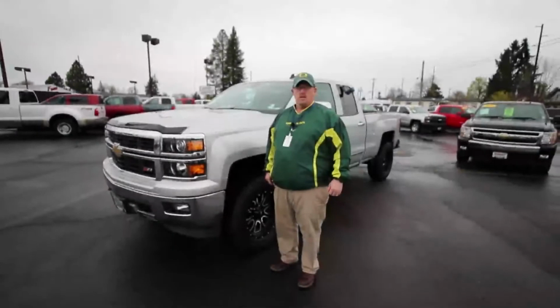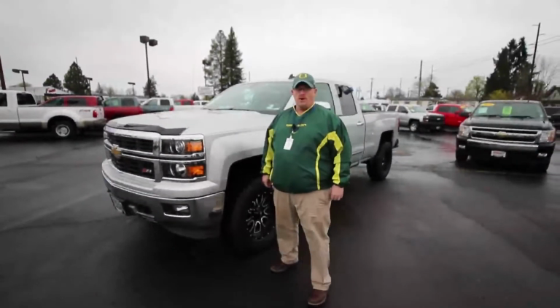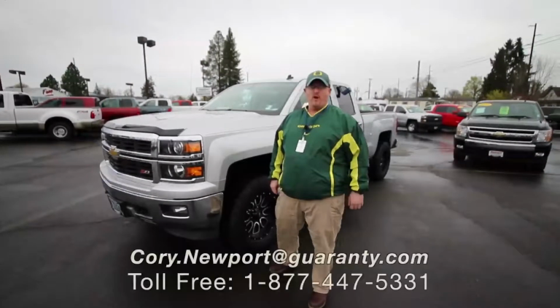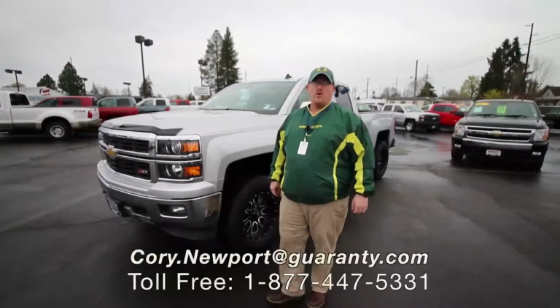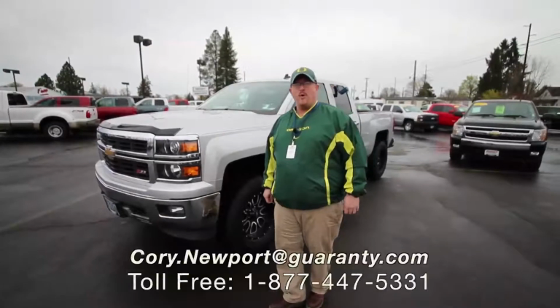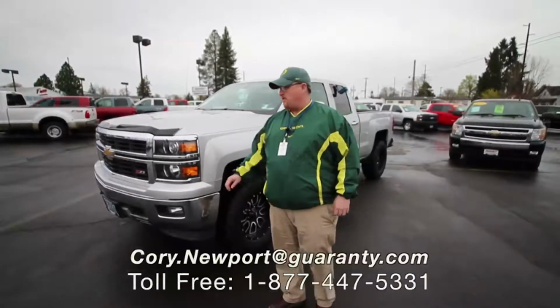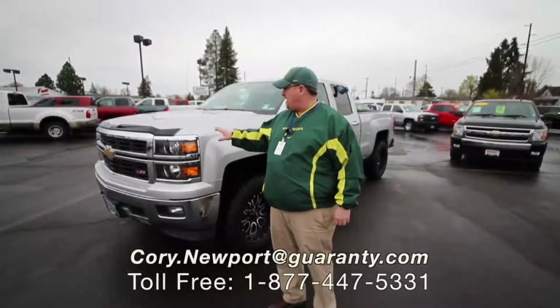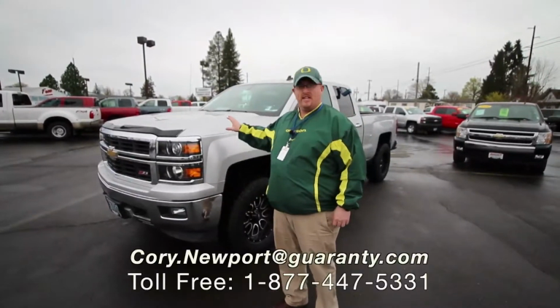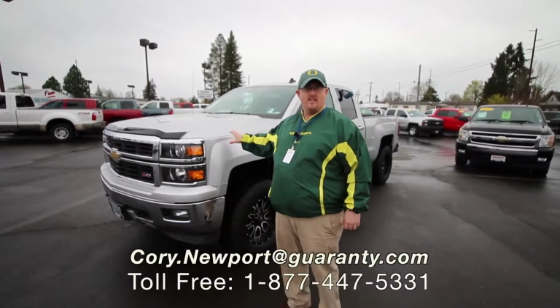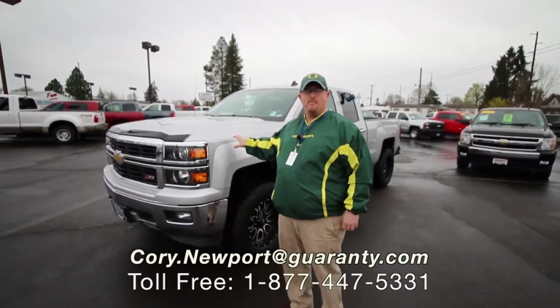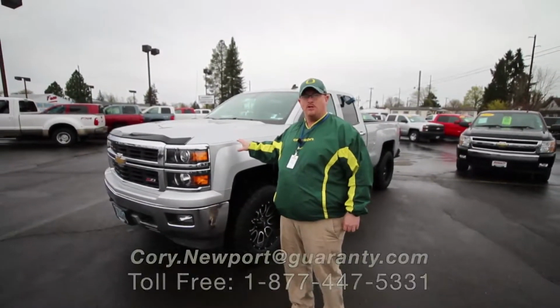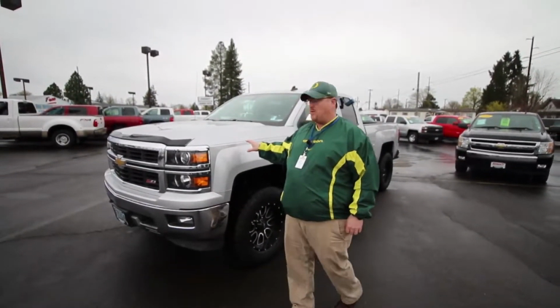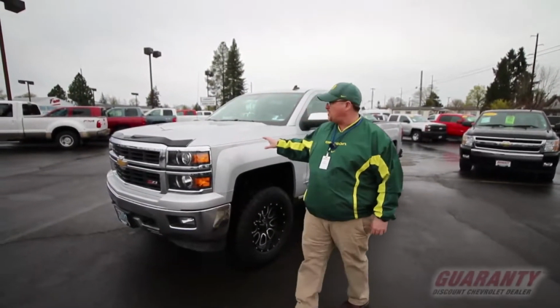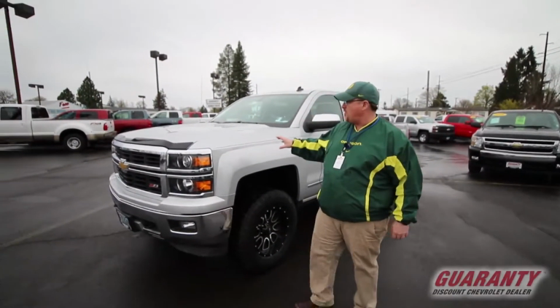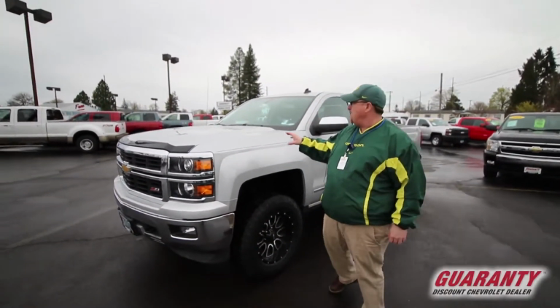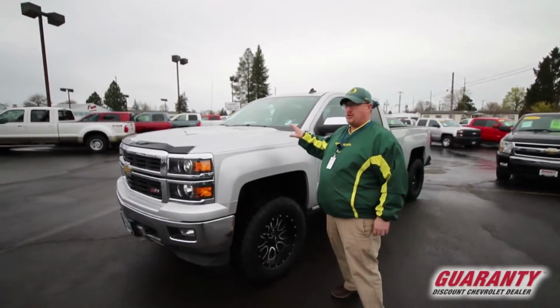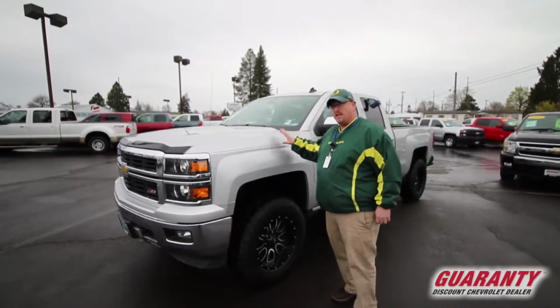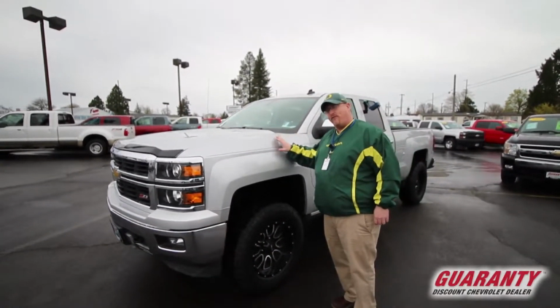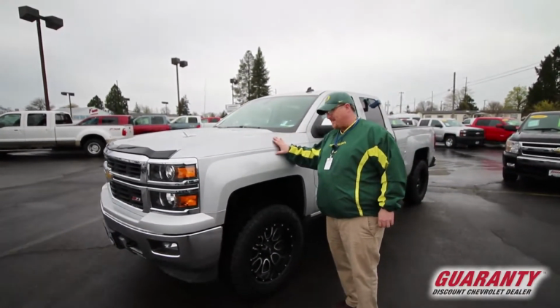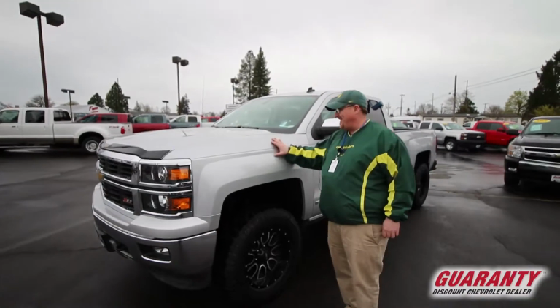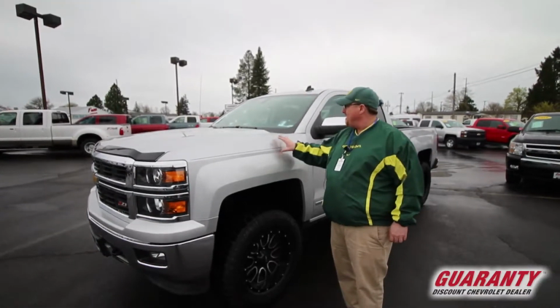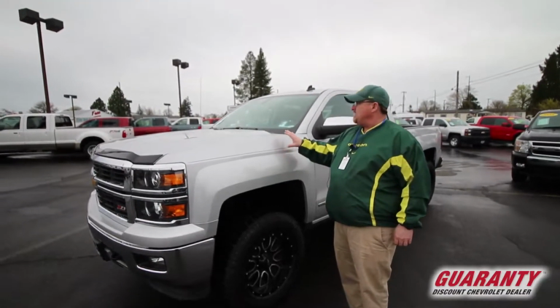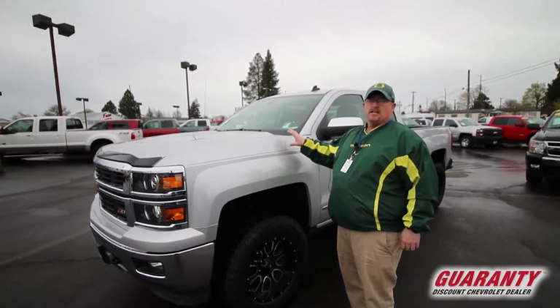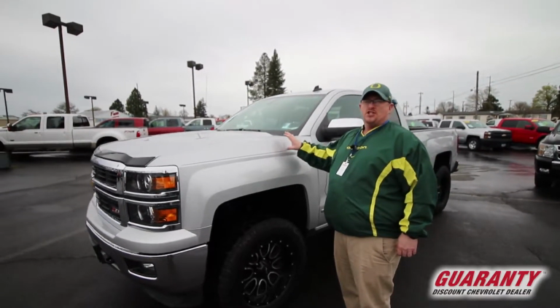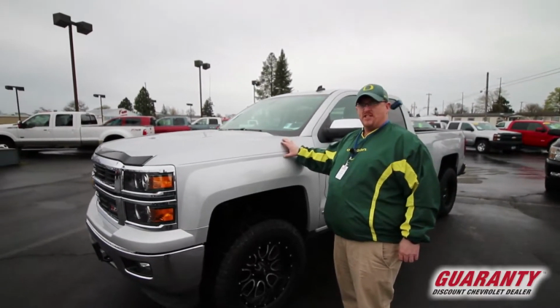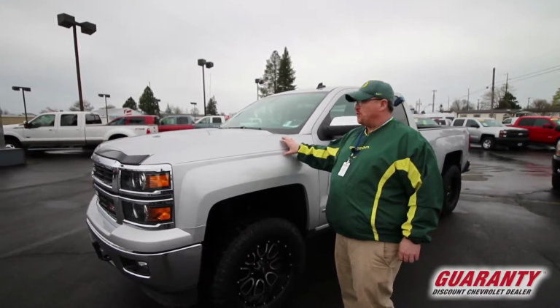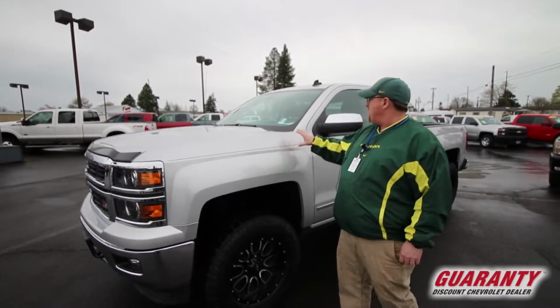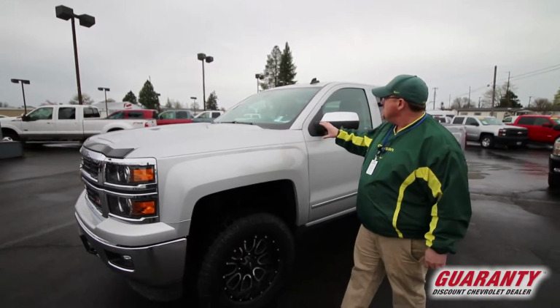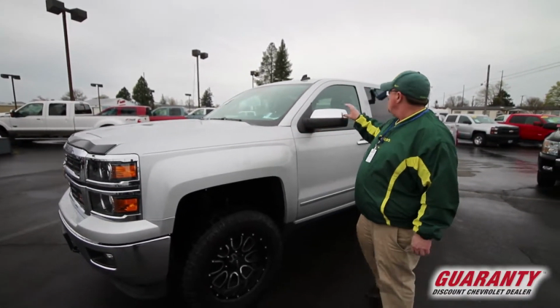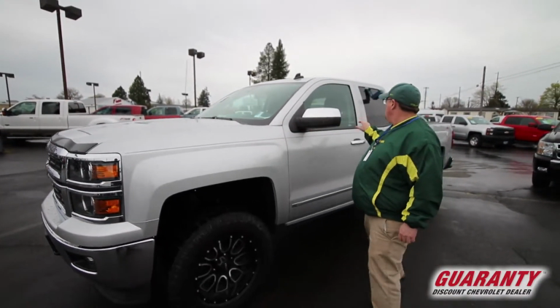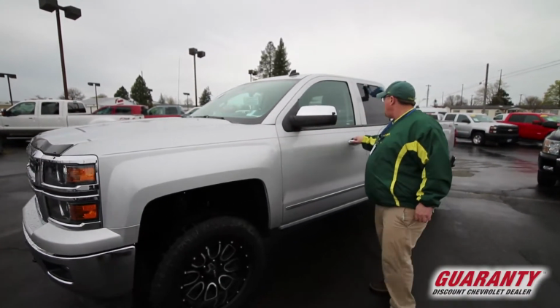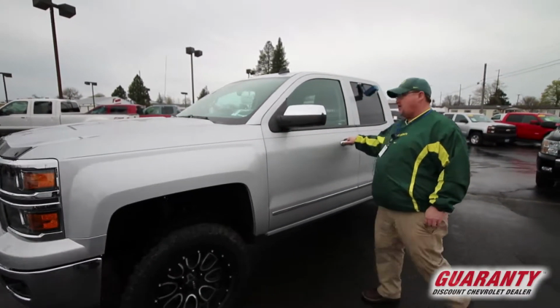Good morning, folks. Cory Newport coming to you at Guaranty Motors. Wanted to show you this 2014 Chevy Silverado — super nice truck.